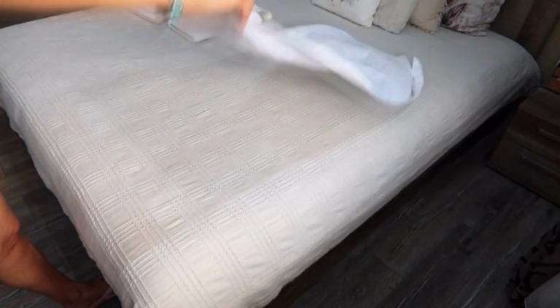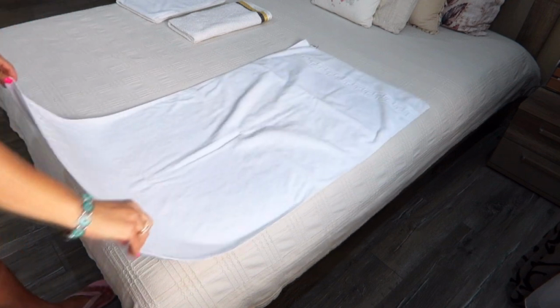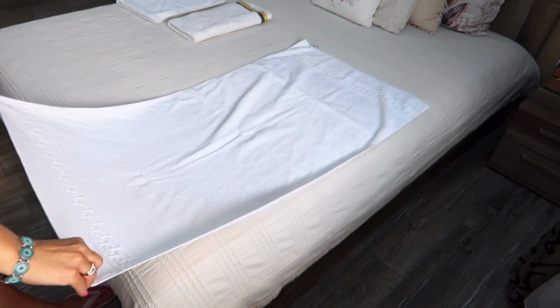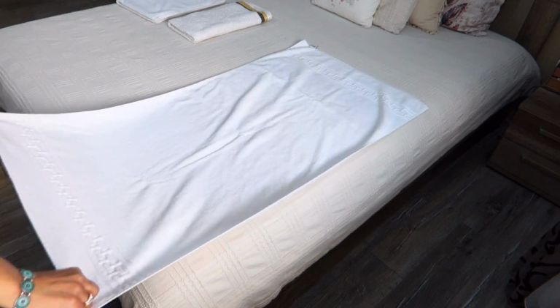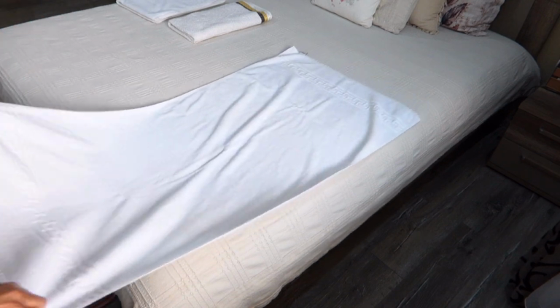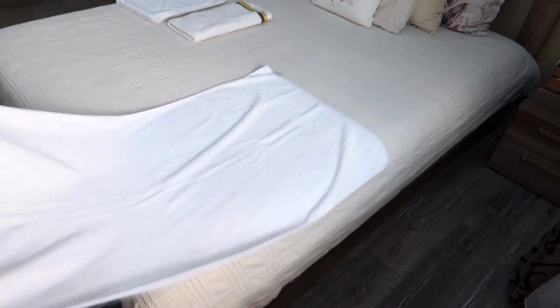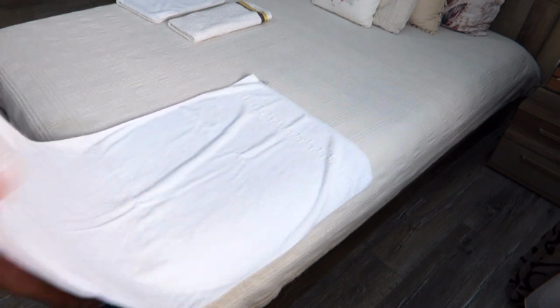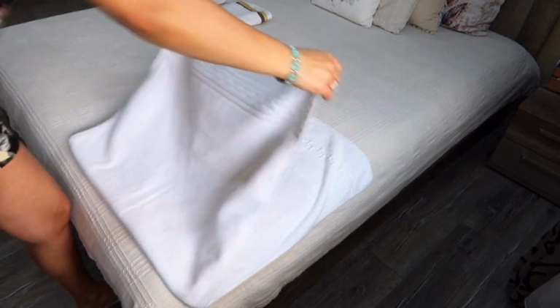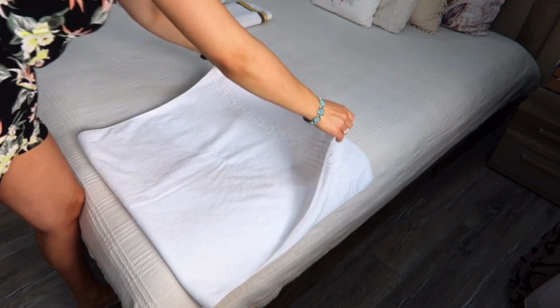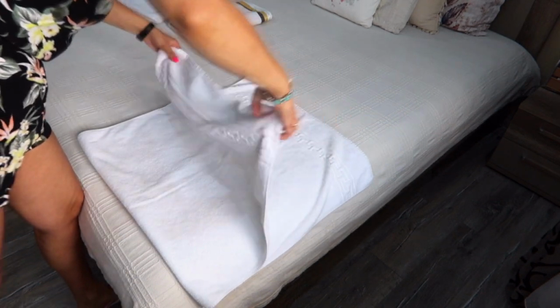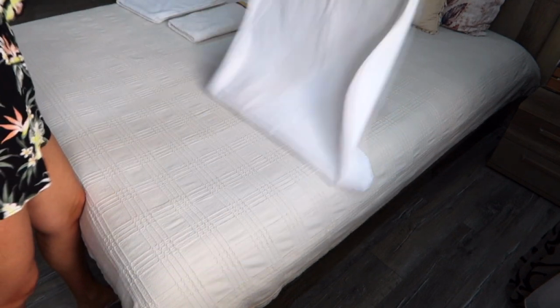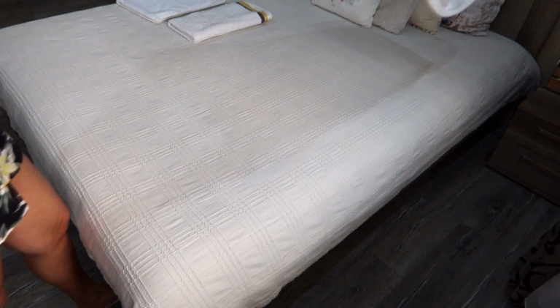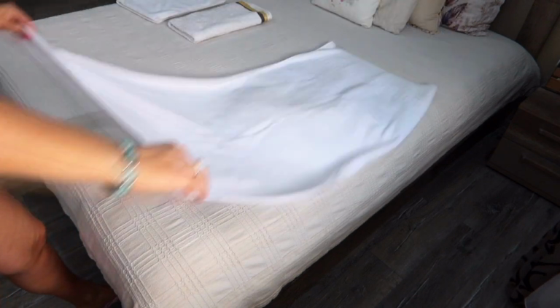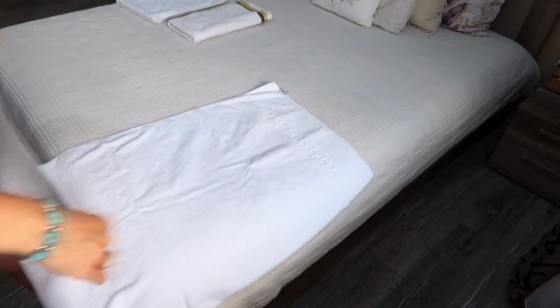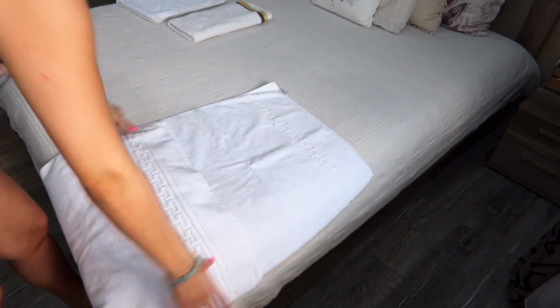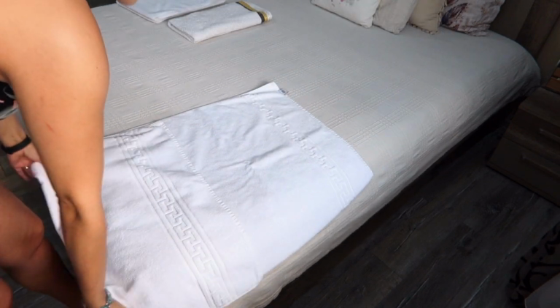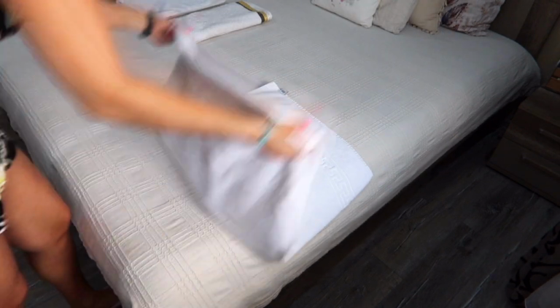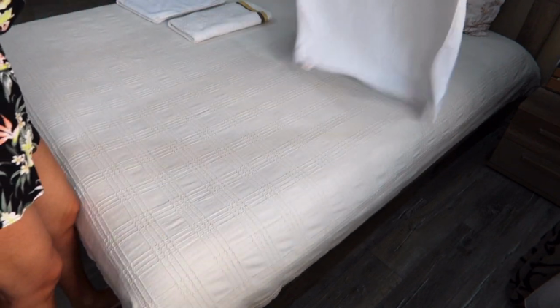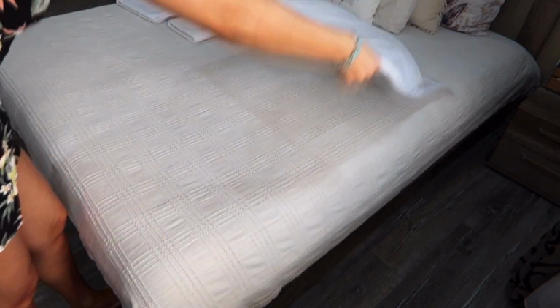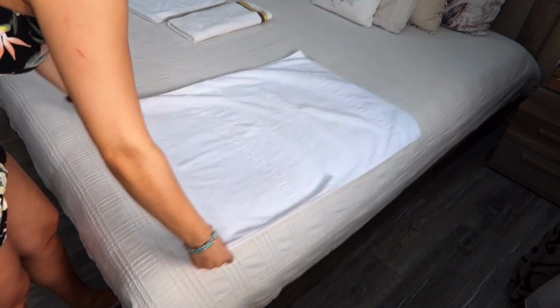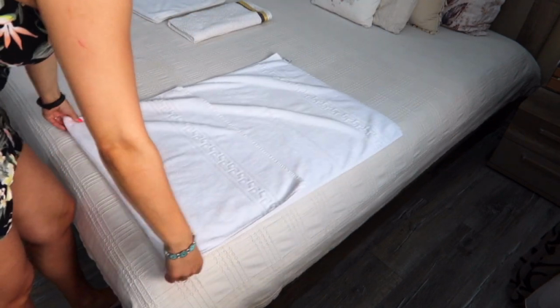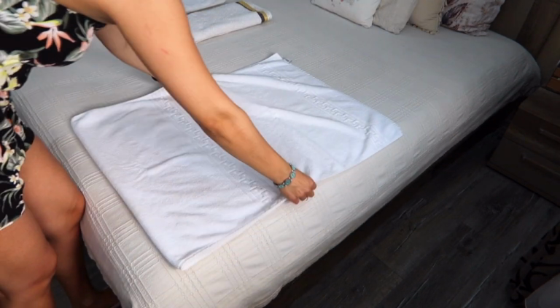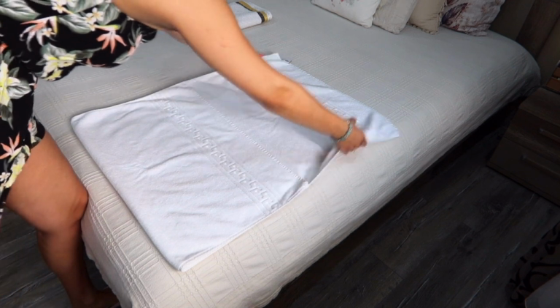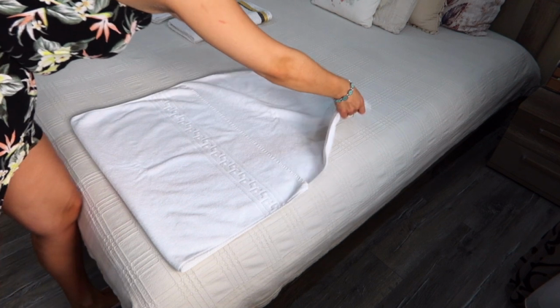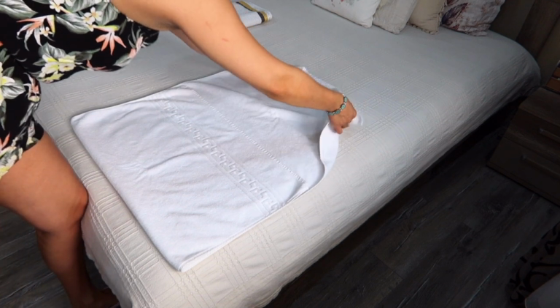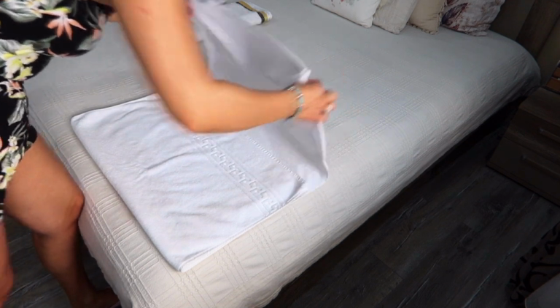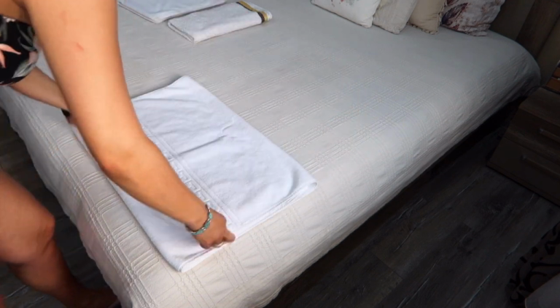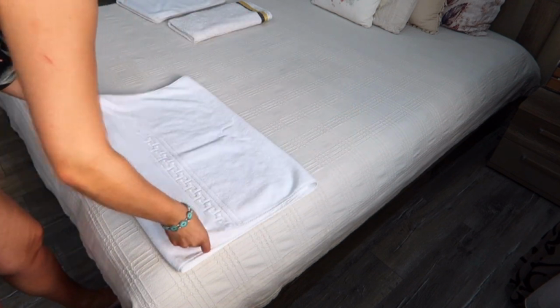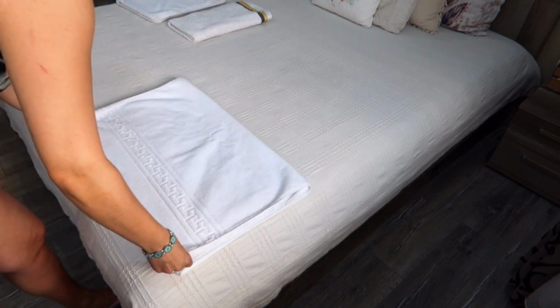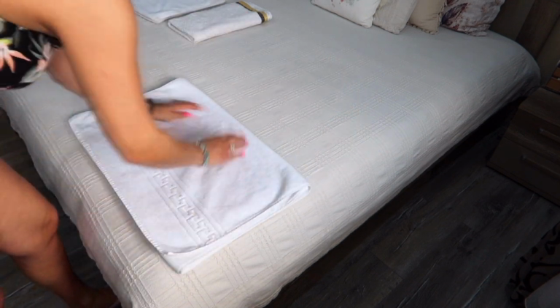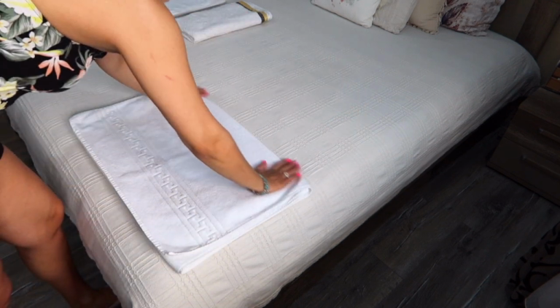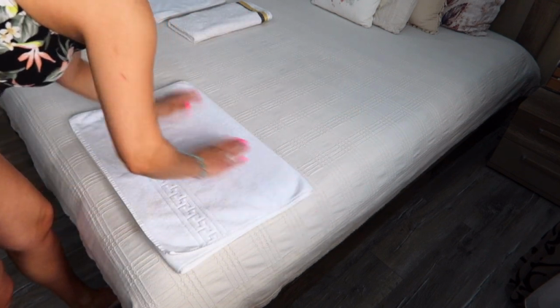The second way. Spread your towel on a flat surface, line up the edges, fold the towel into thirds, then again into thirds.